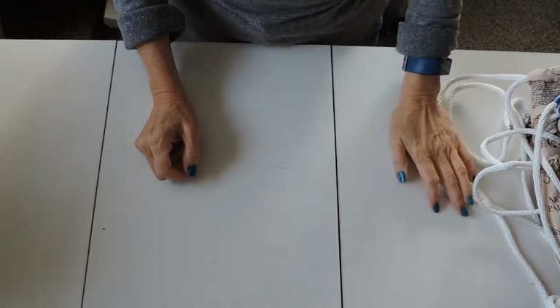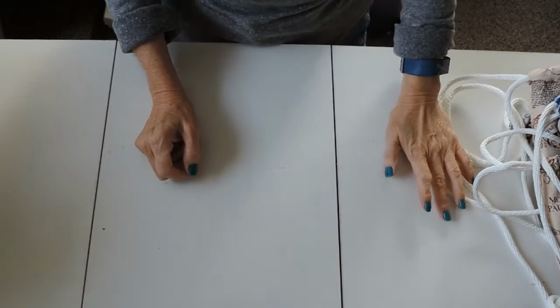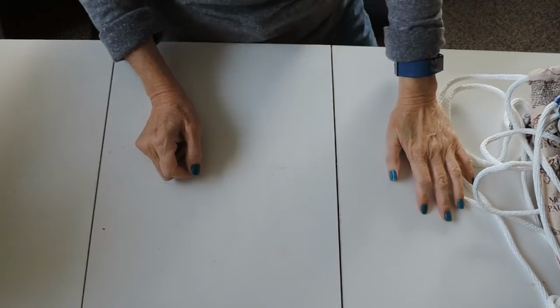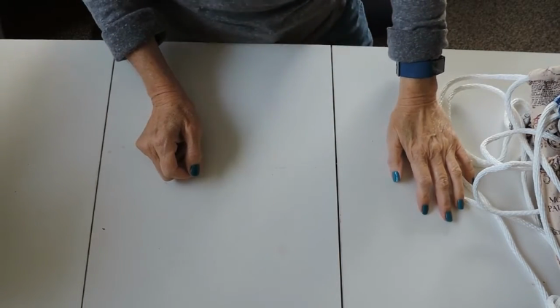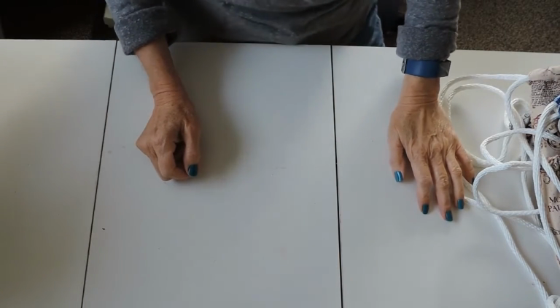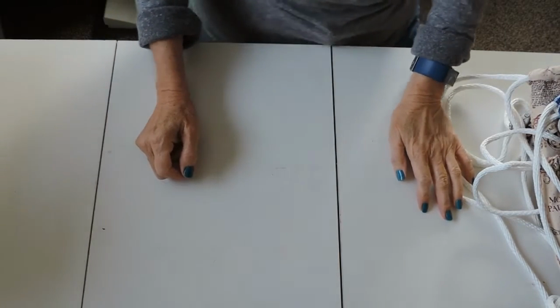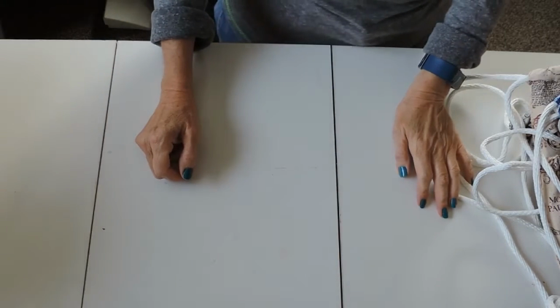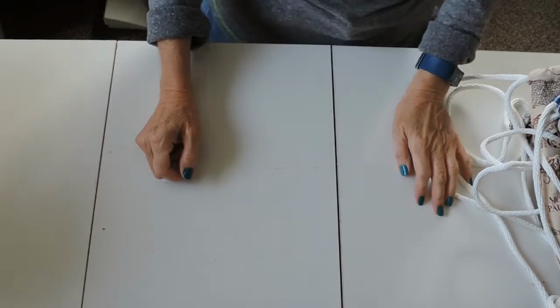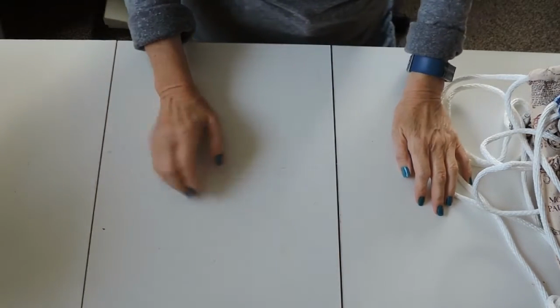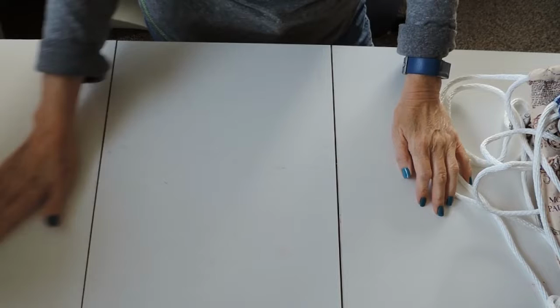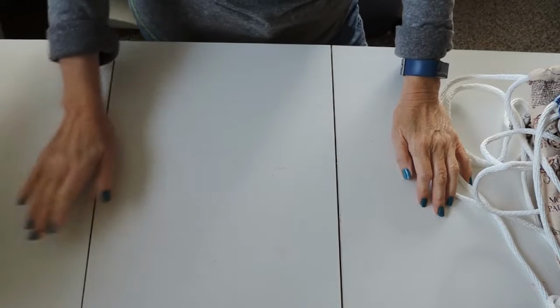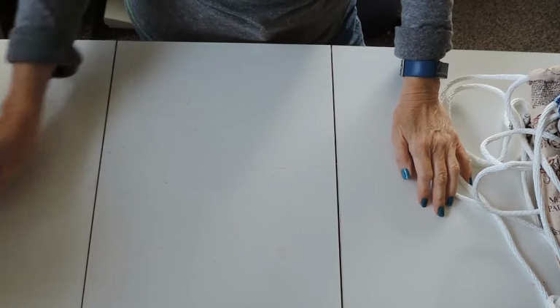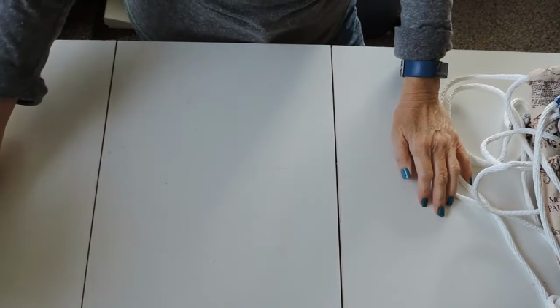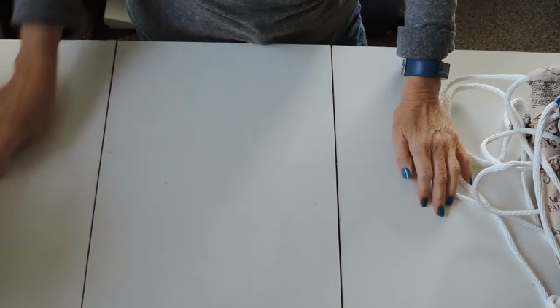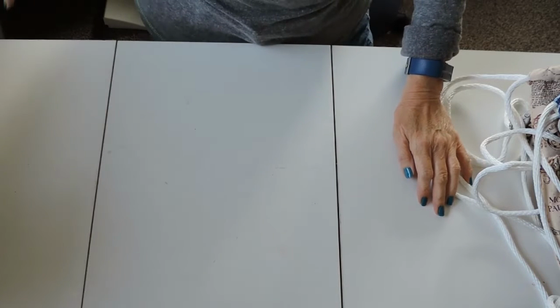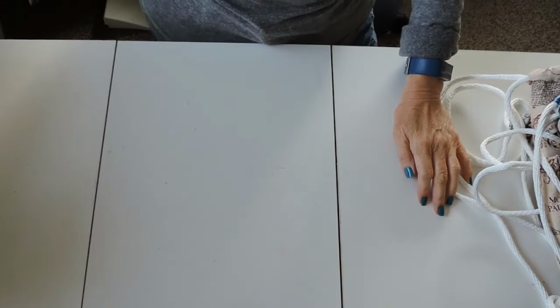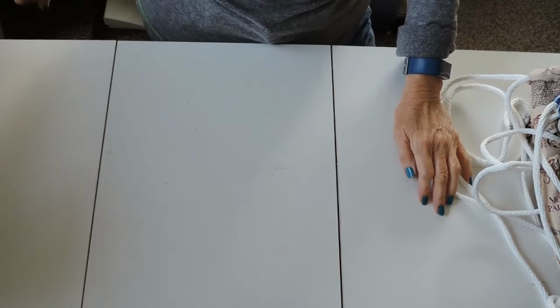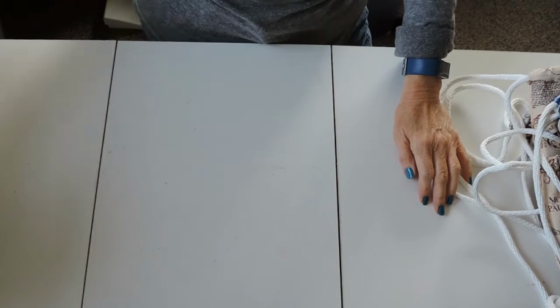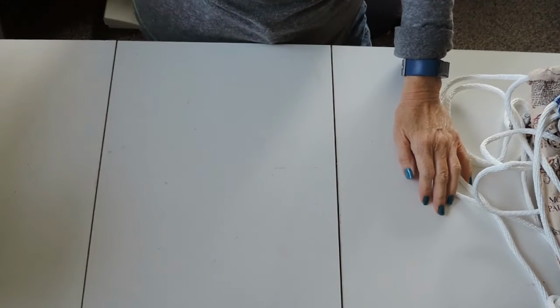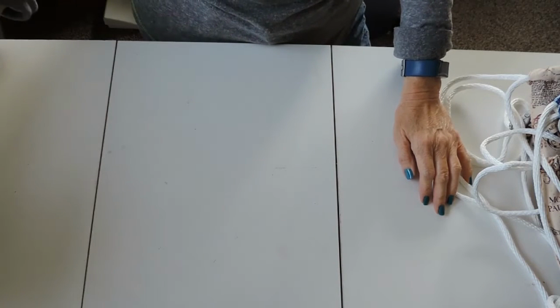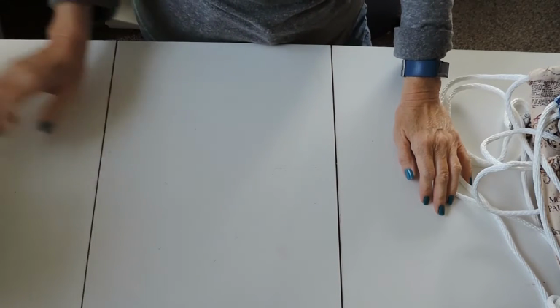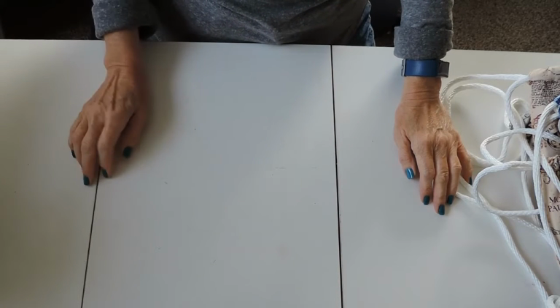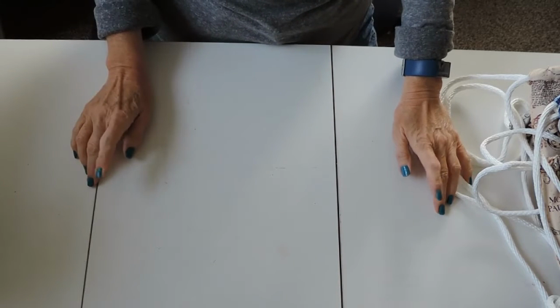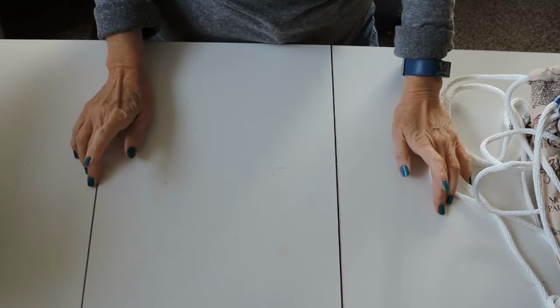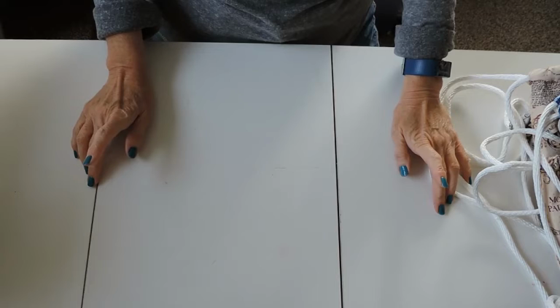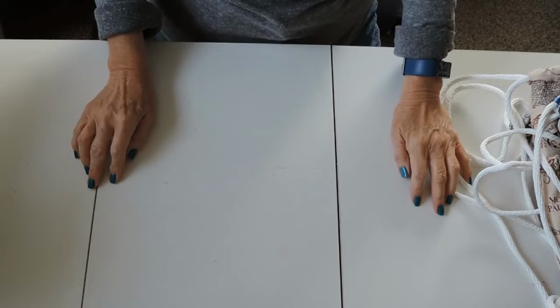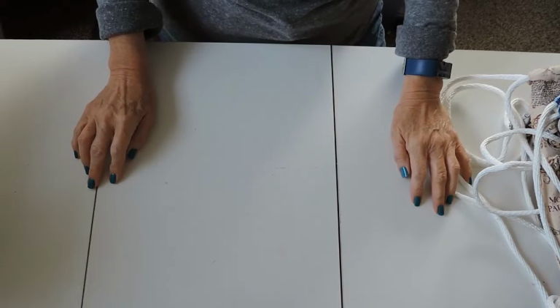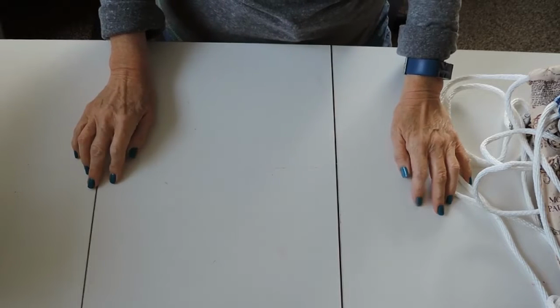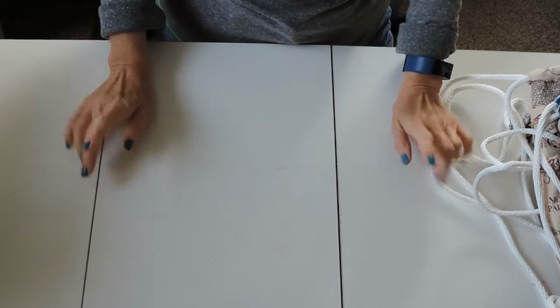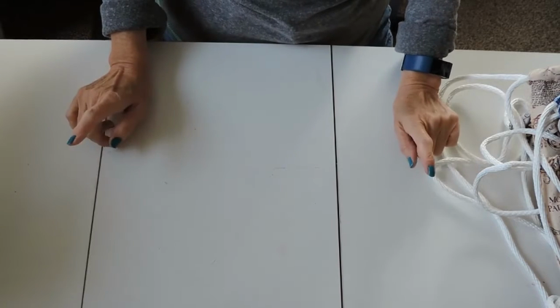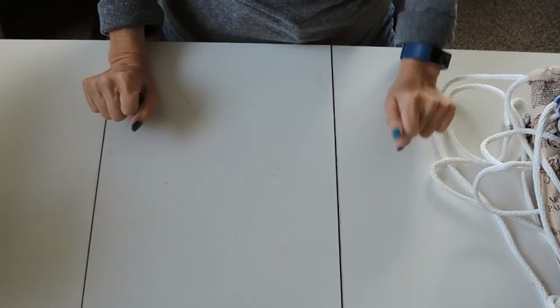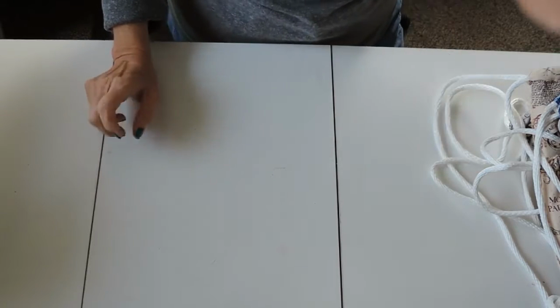Hi, this is Julie with Three Sisters Sundries. Today I just wanted to do a quick video and show you what I have made to put in my Etsy shop just in time for Christmas.